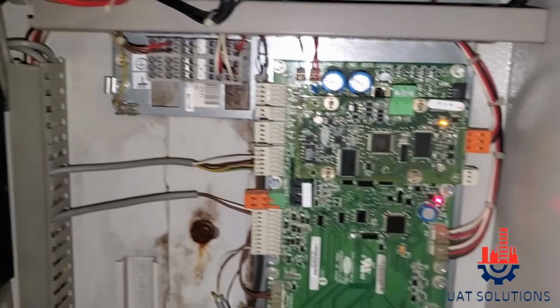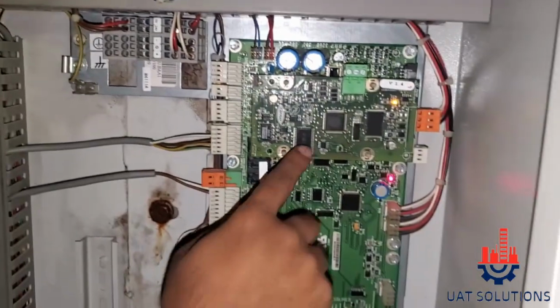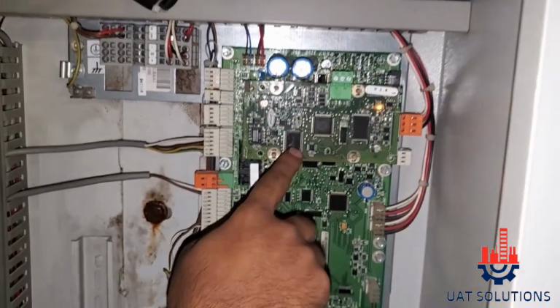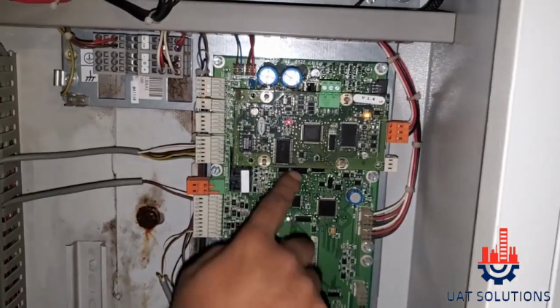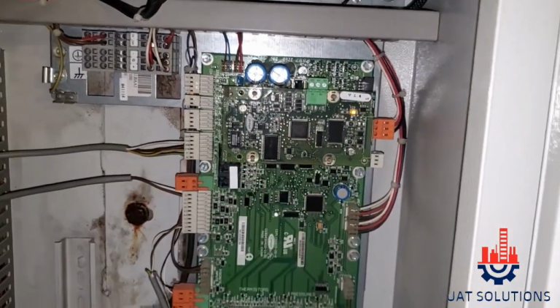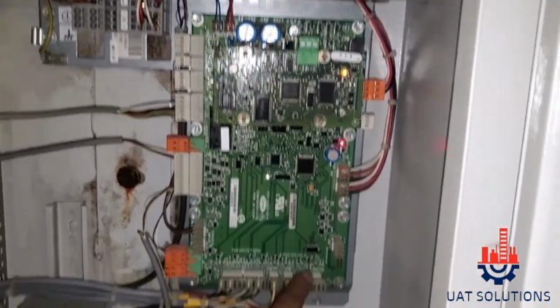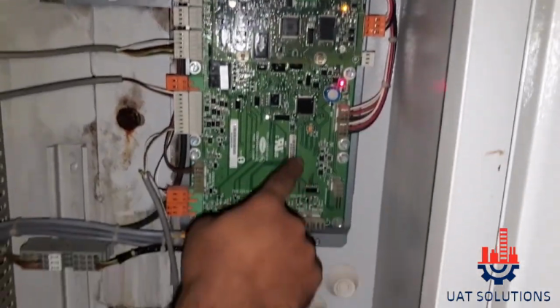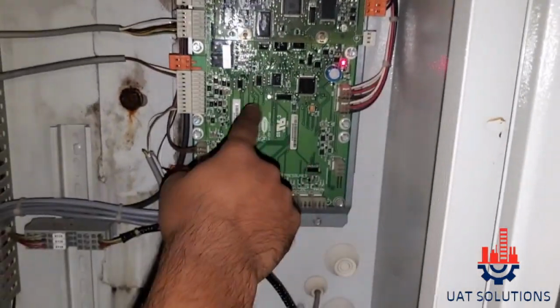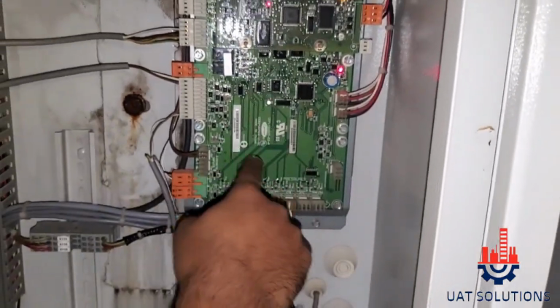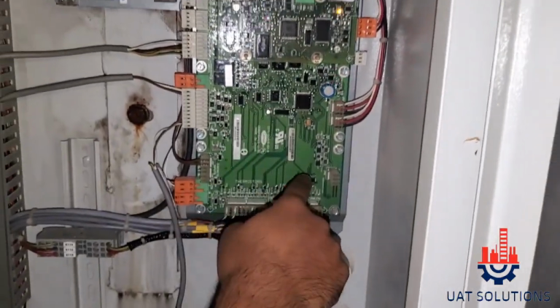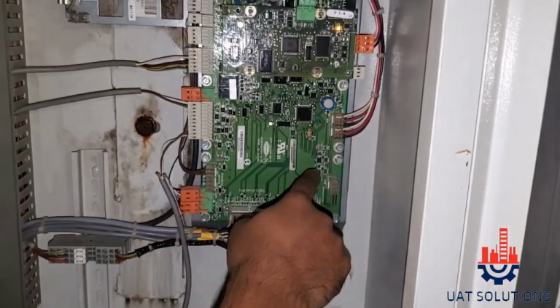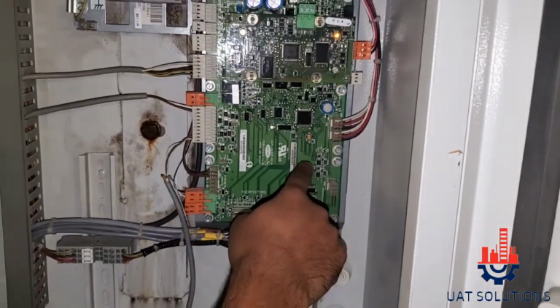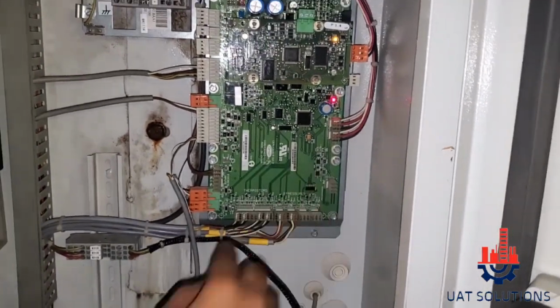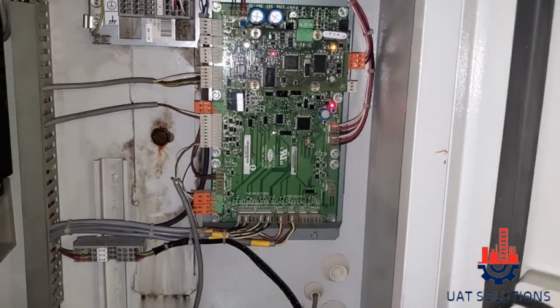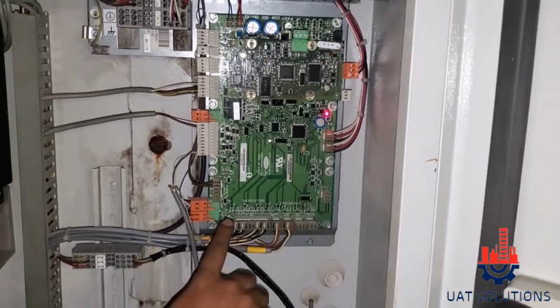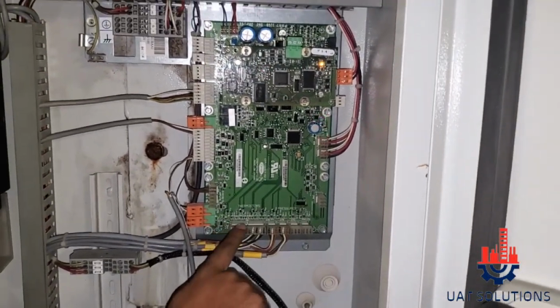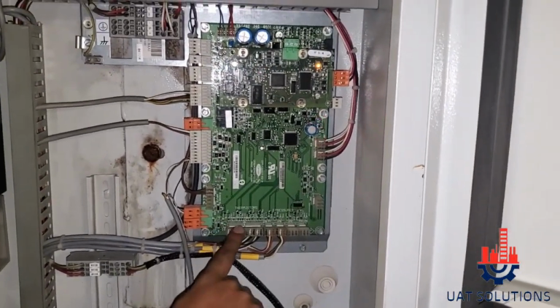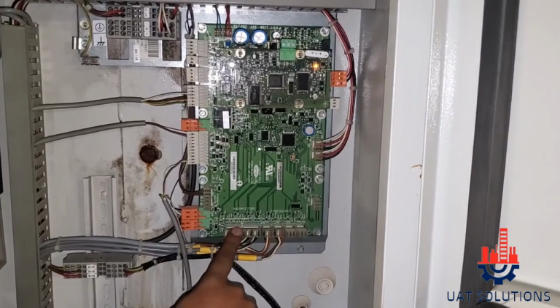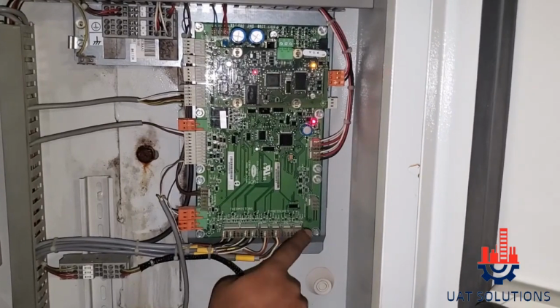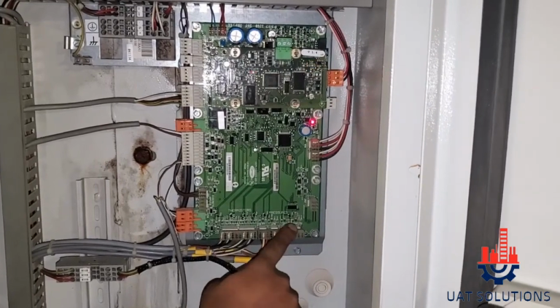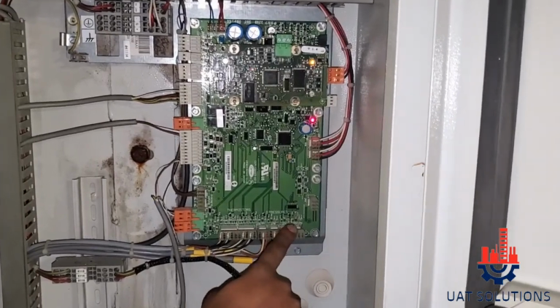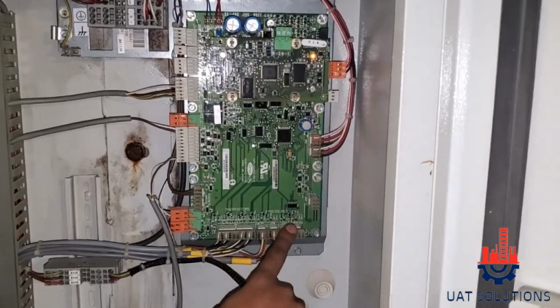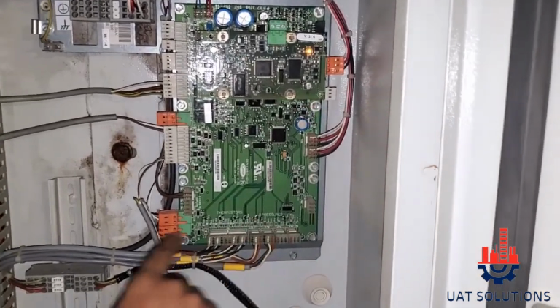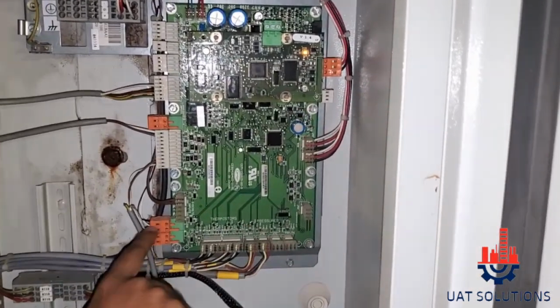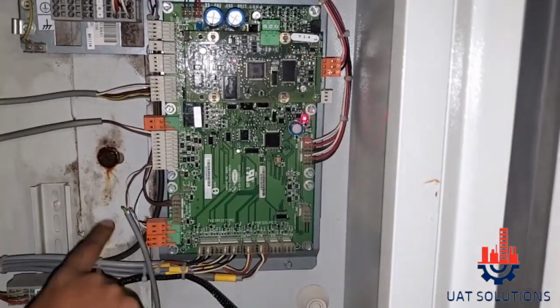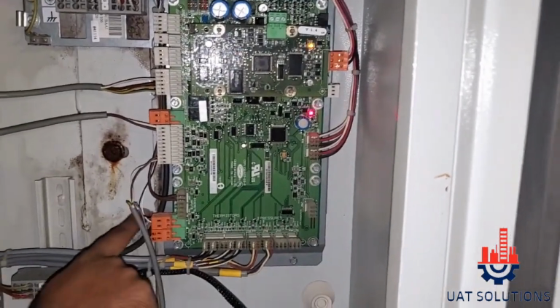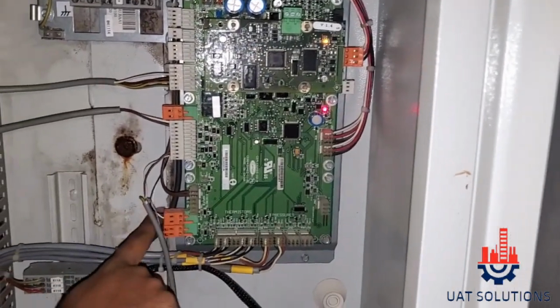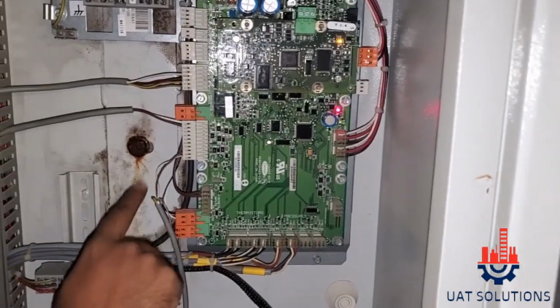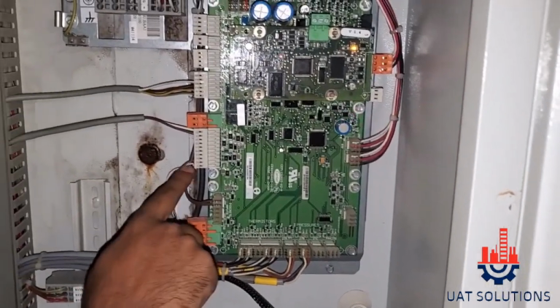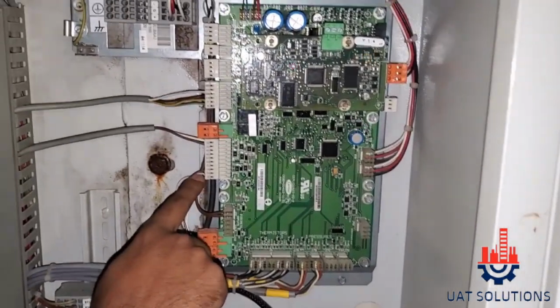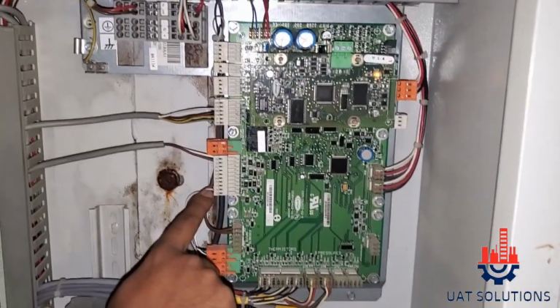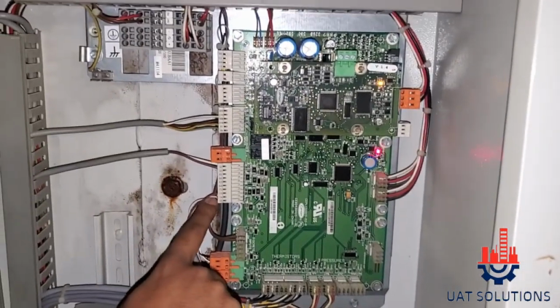EMM MODULE, MAIN PROCESSING BOARD MODULE, THERMISTORS, PRESSURE SENSORS, ELECTRONIC FLOW SWITCH, MECHANICAL FLOW SWITCH.